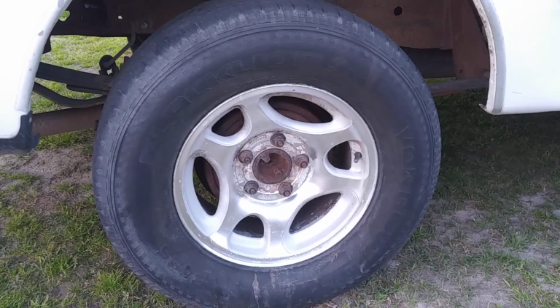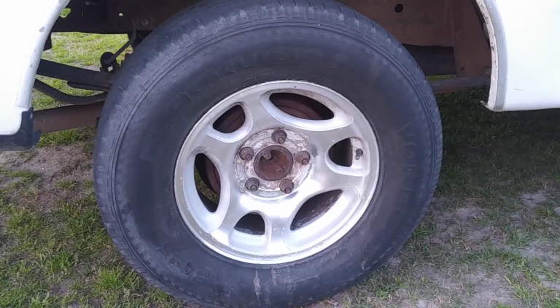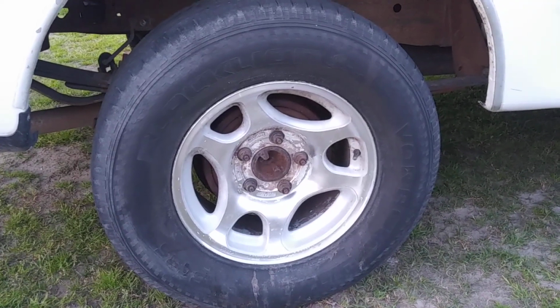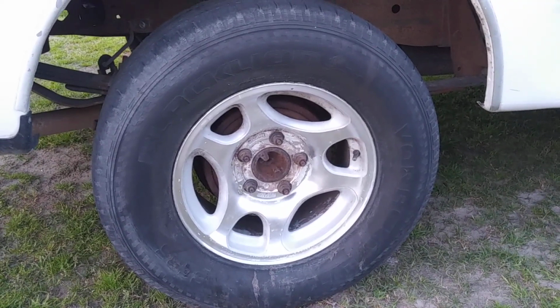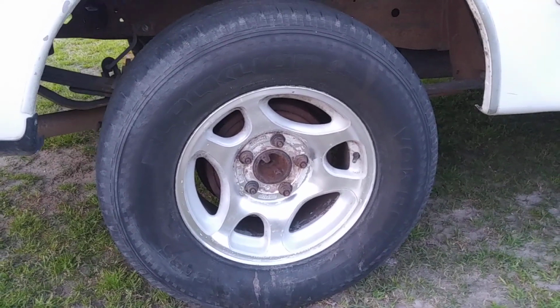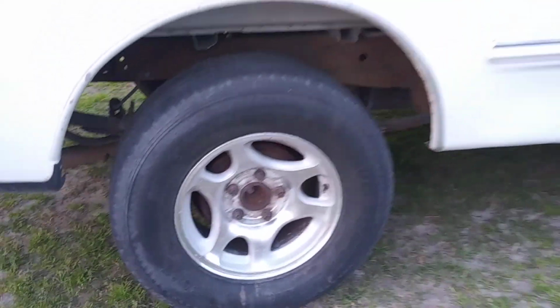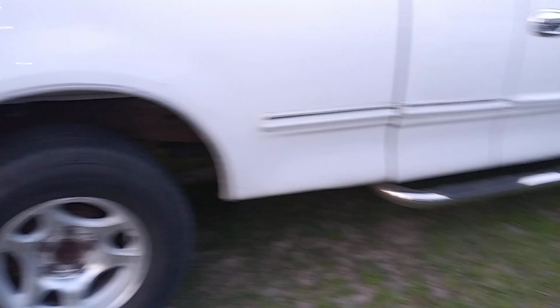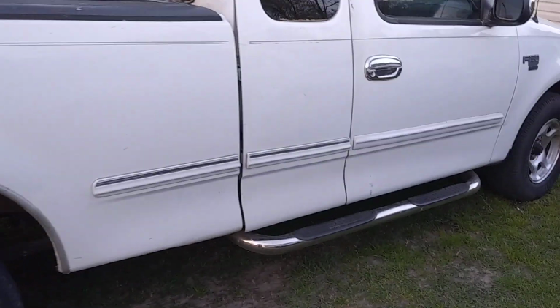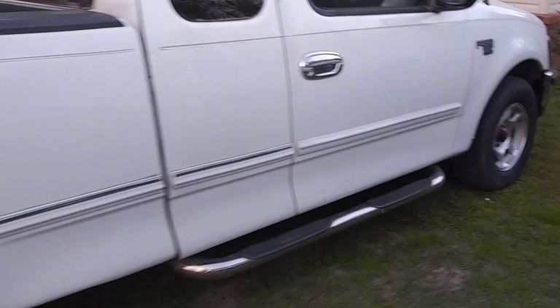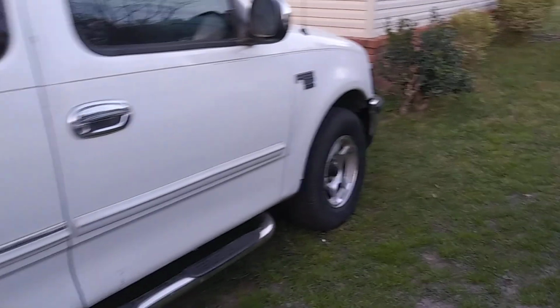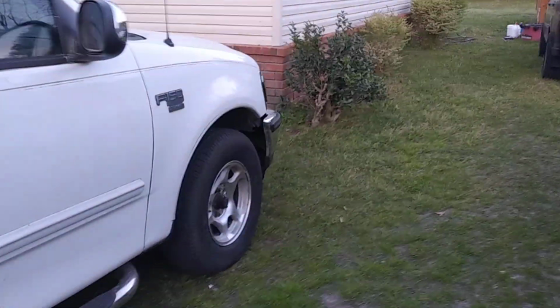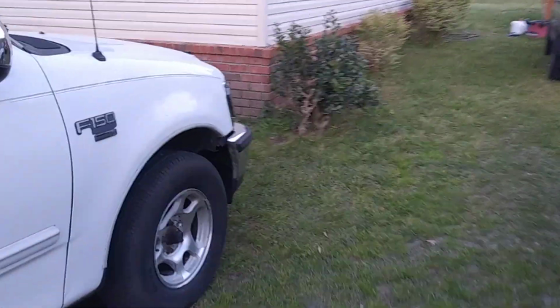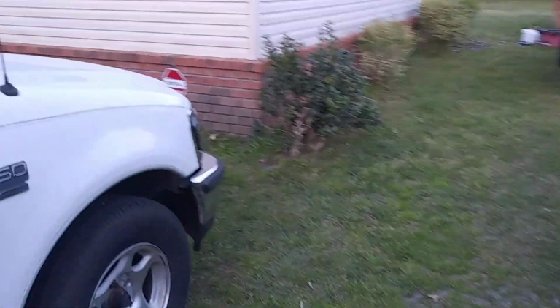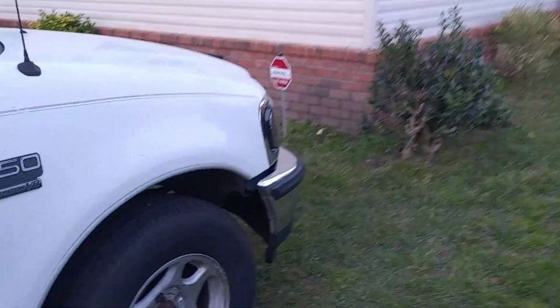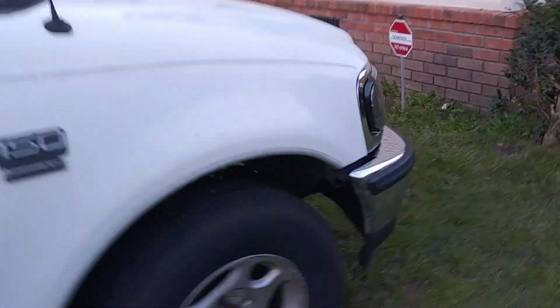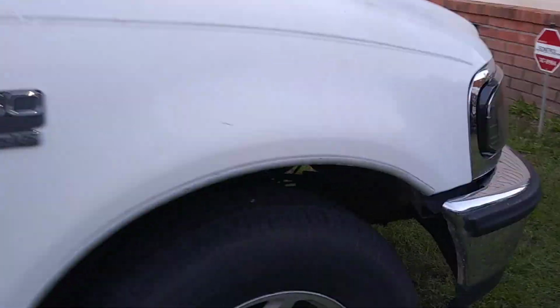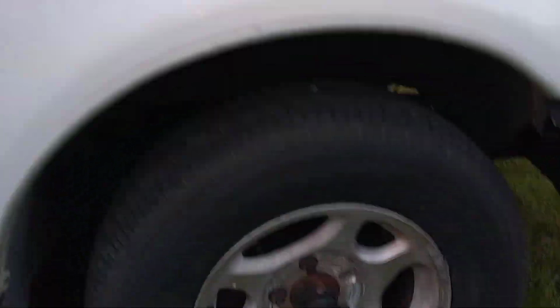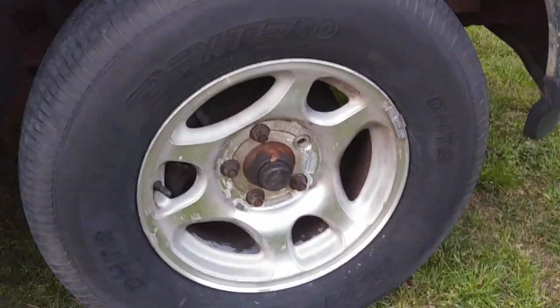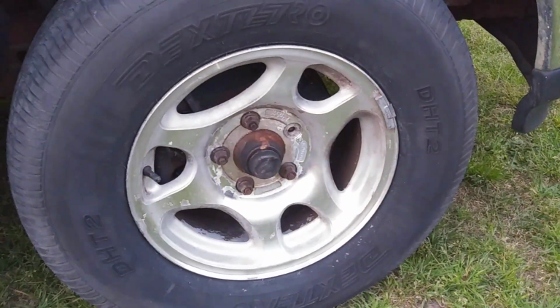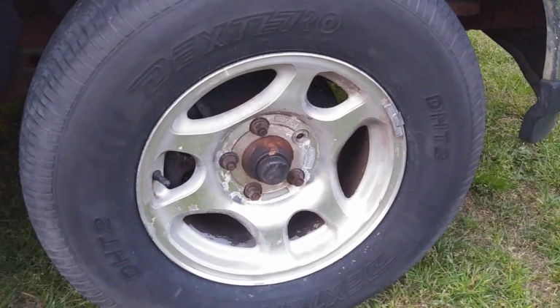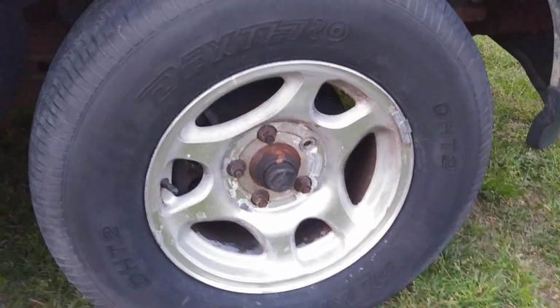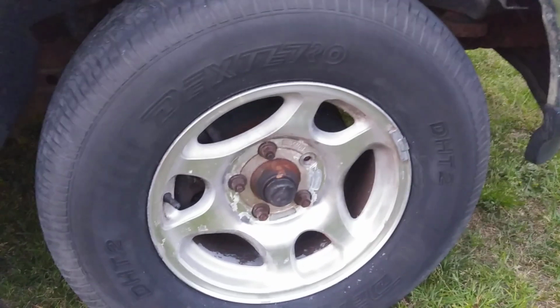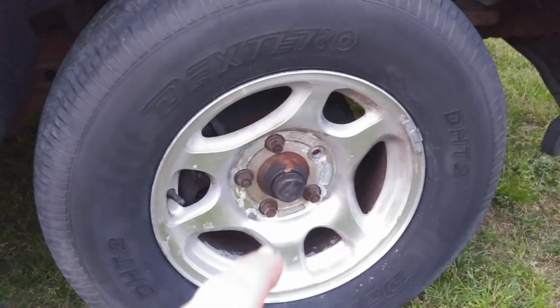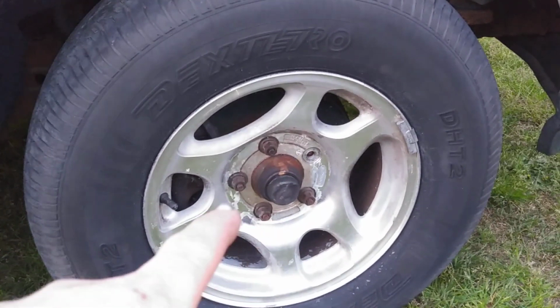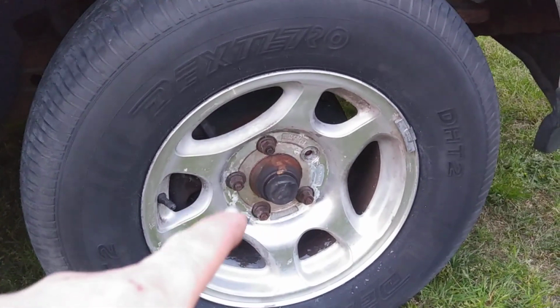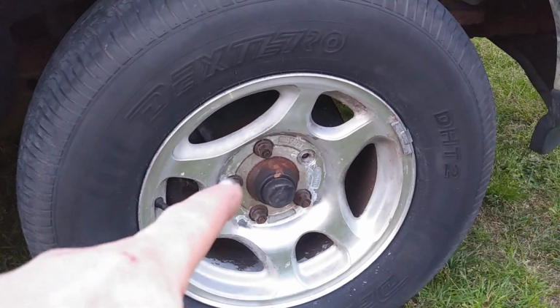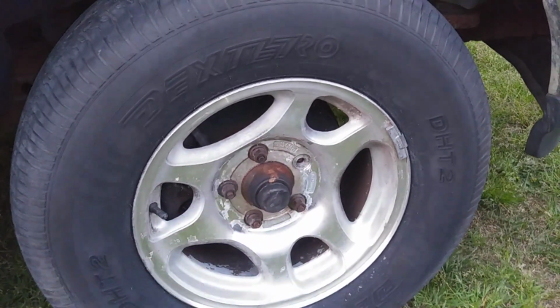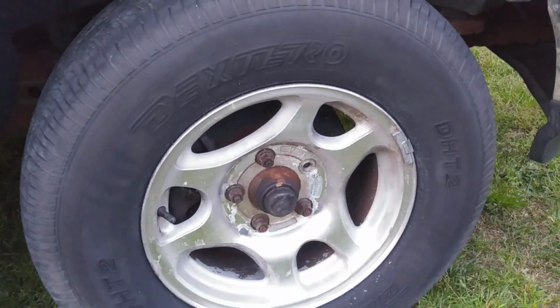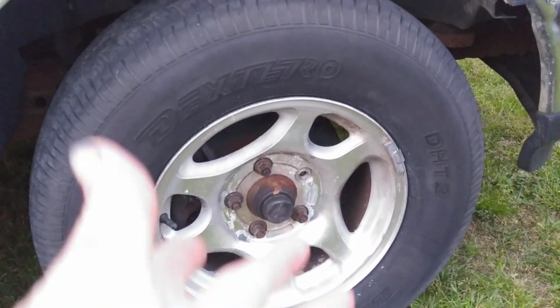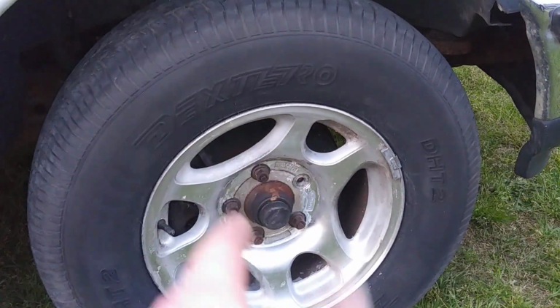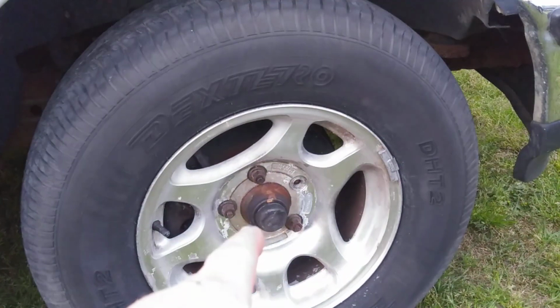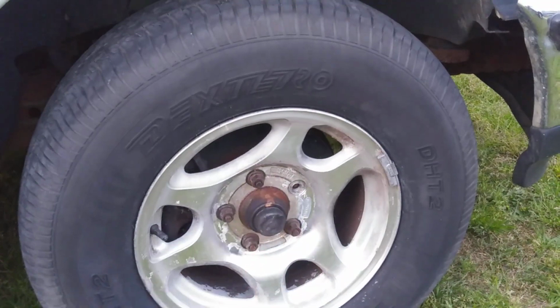I really wish with the video I would have filmed it before, because I had no clue they were going to clean up. This one here, it looks like there's a couple of spots I need to do a little bit more. Actually, if I had the center cap, you wouldn't even see that.